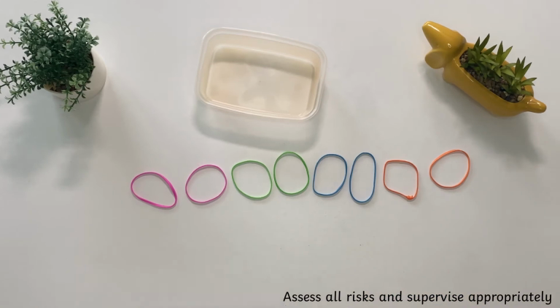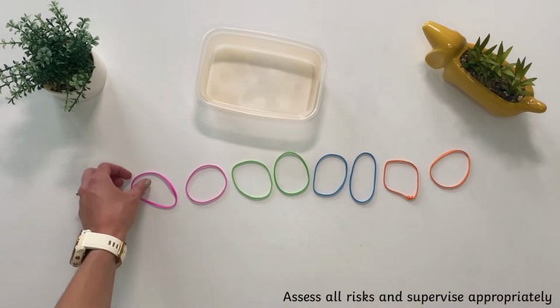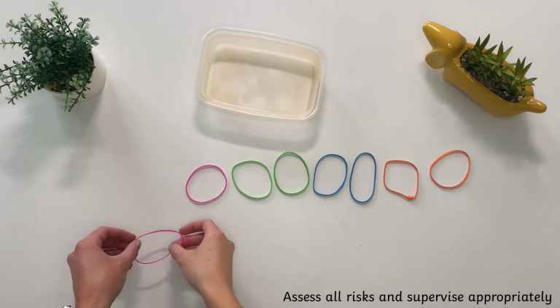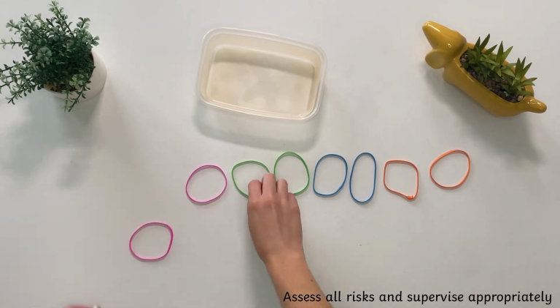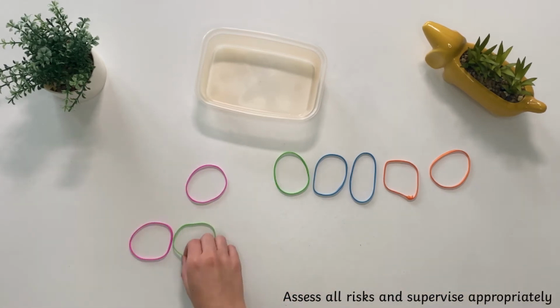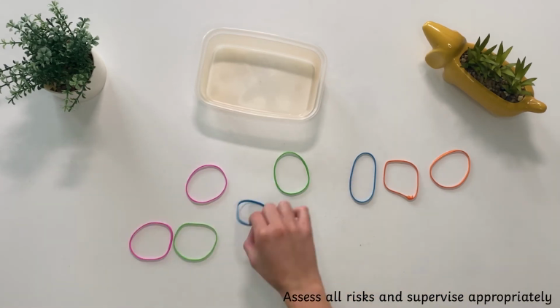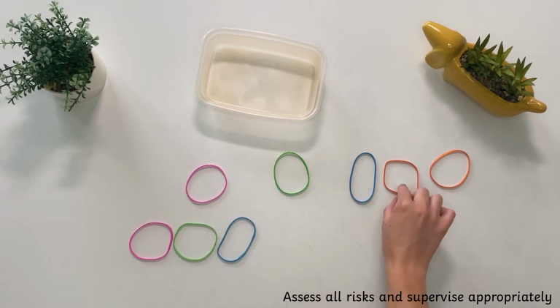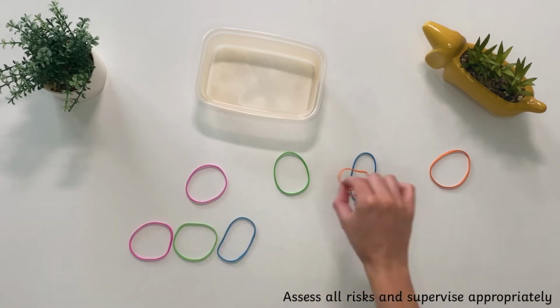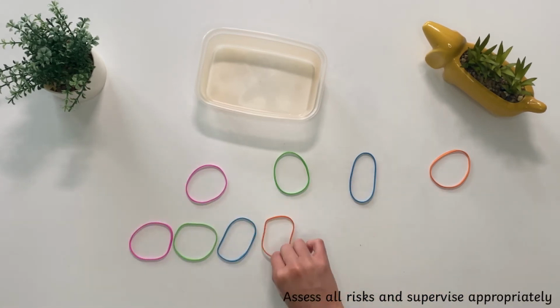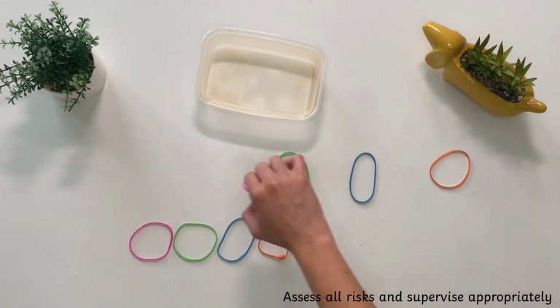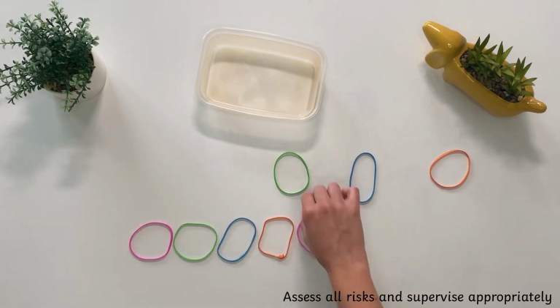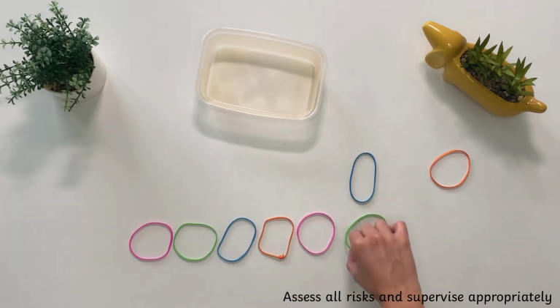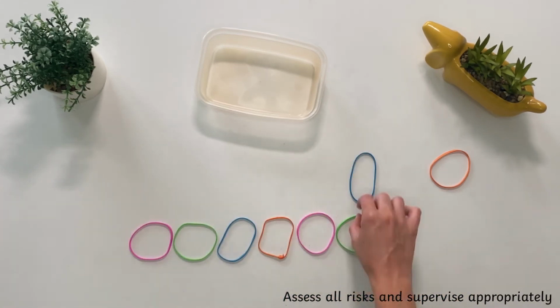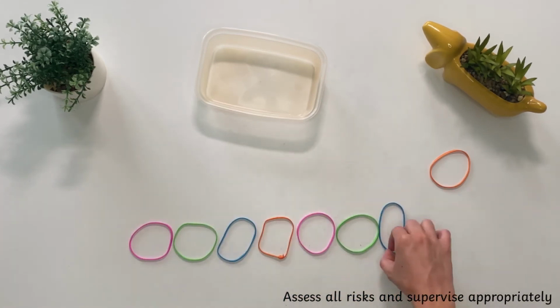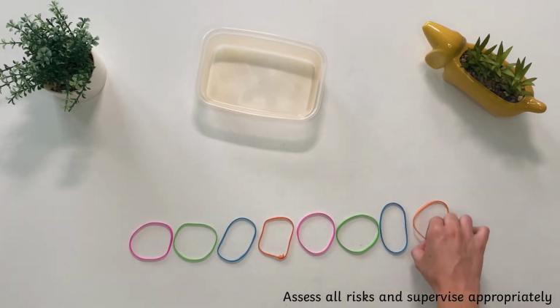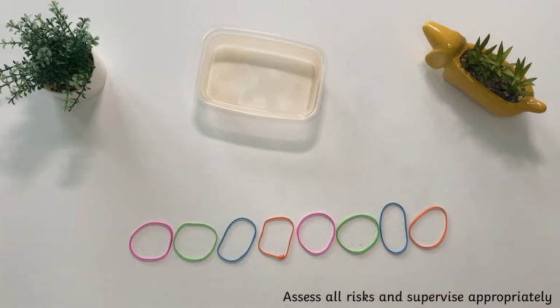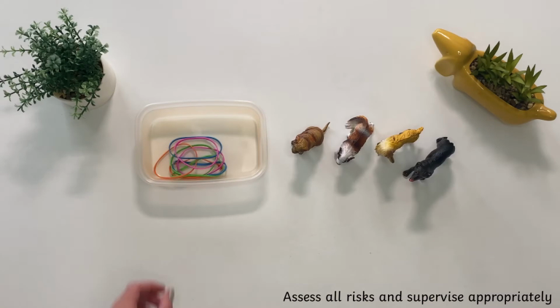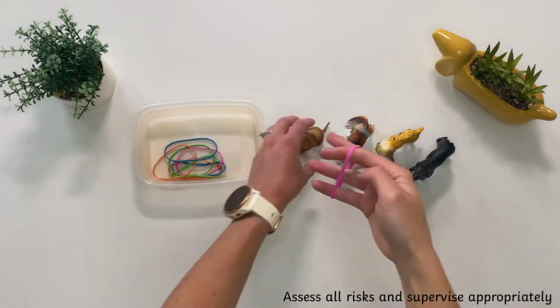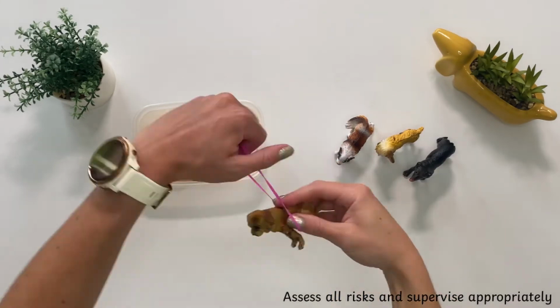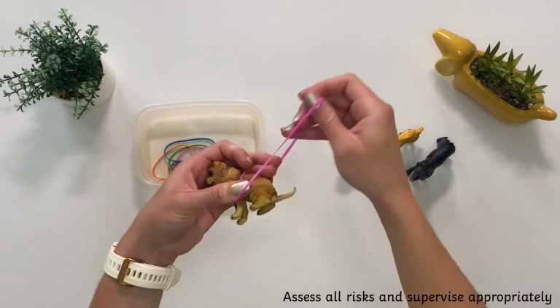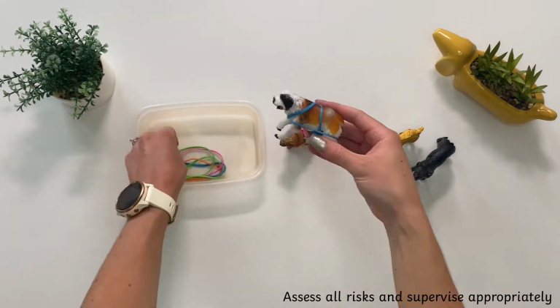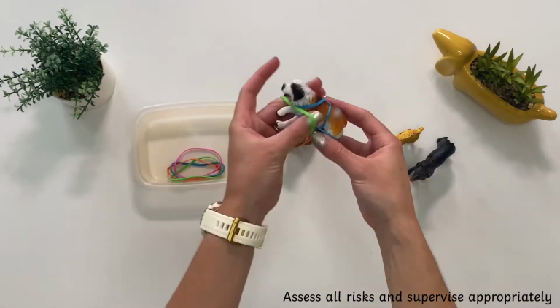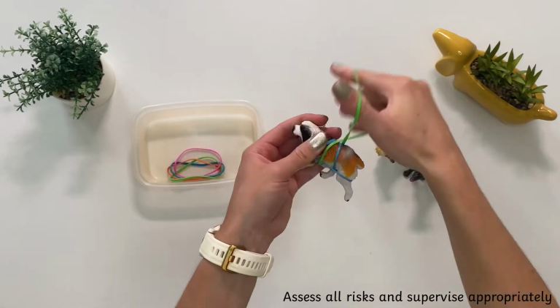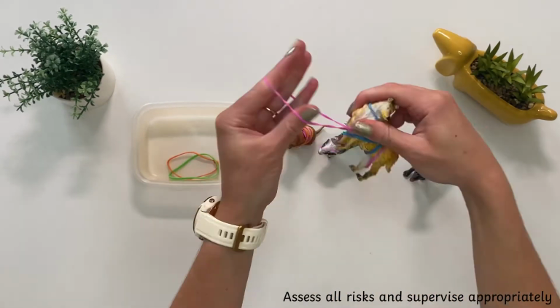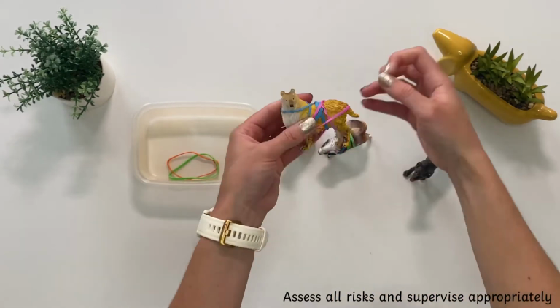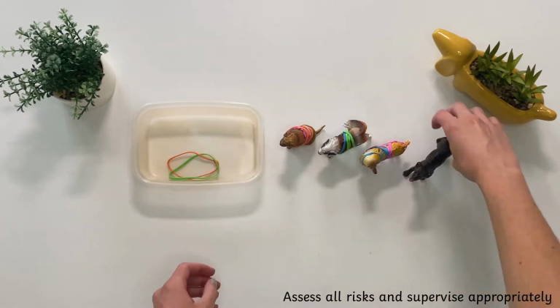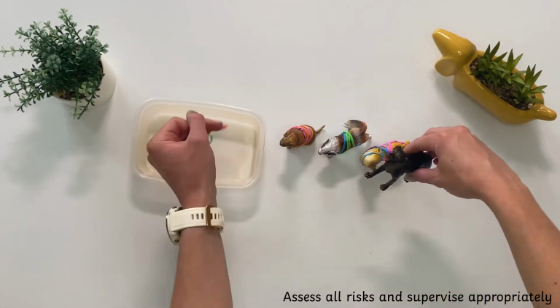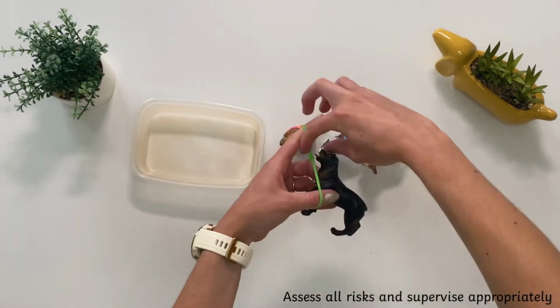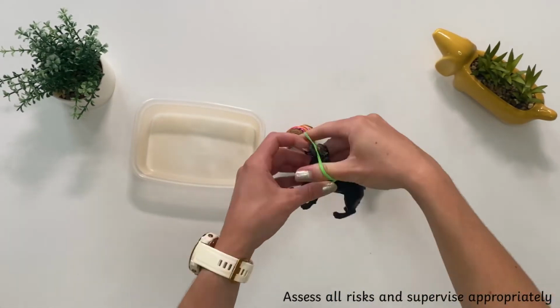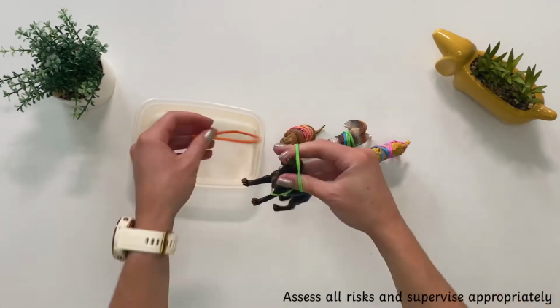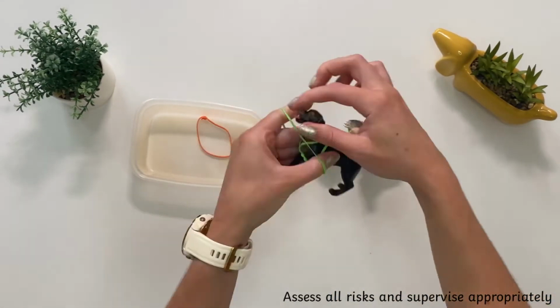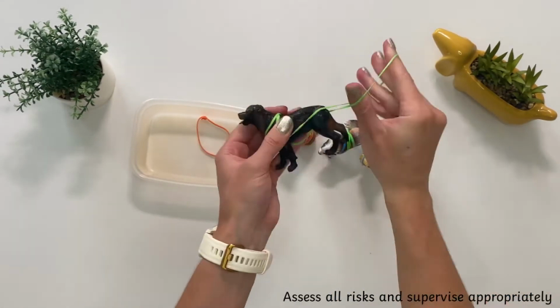Can they make a pattern with the elastic bands? You could even challenge children to put the elastic bands back onto the toys.